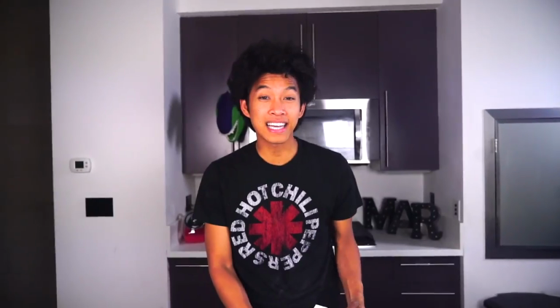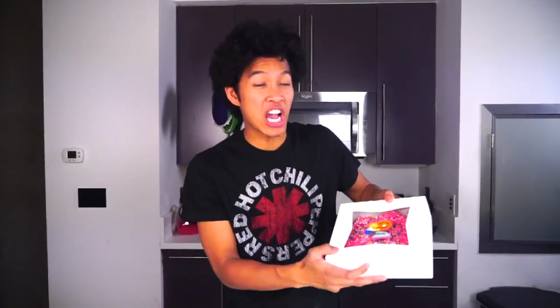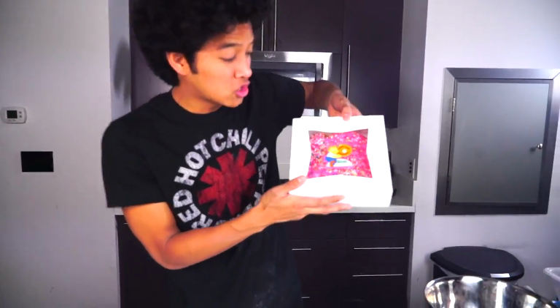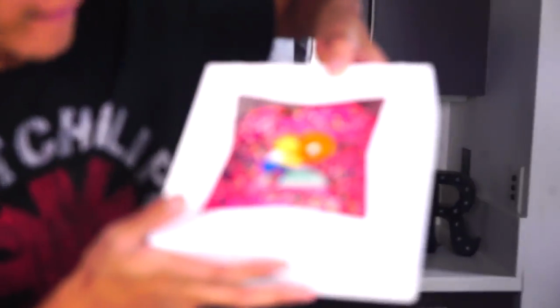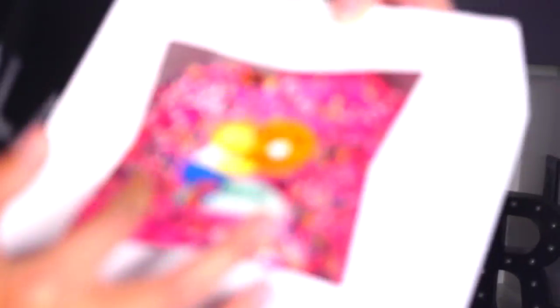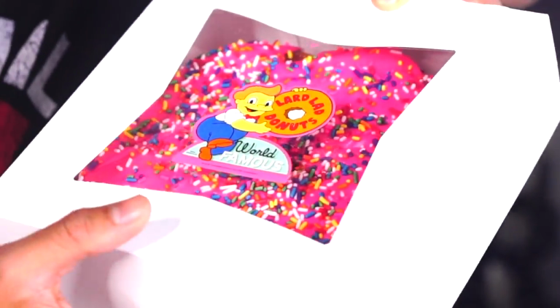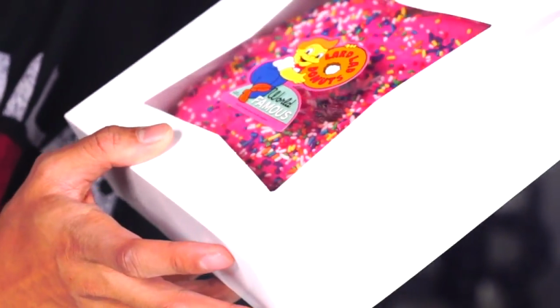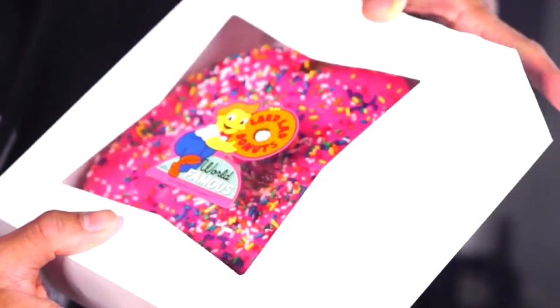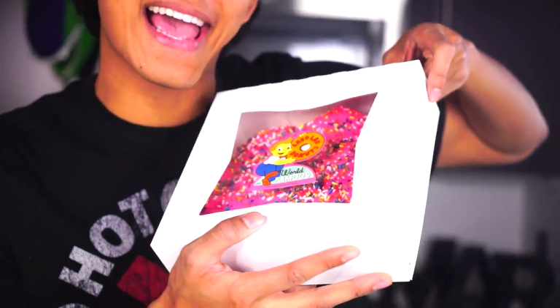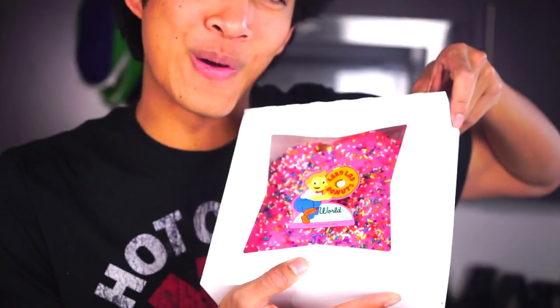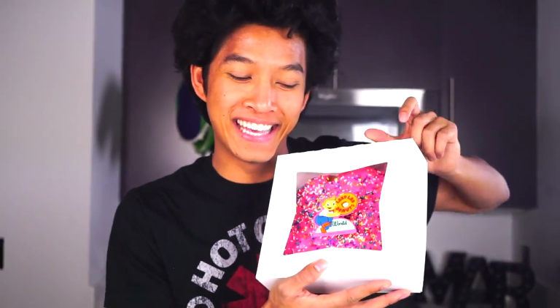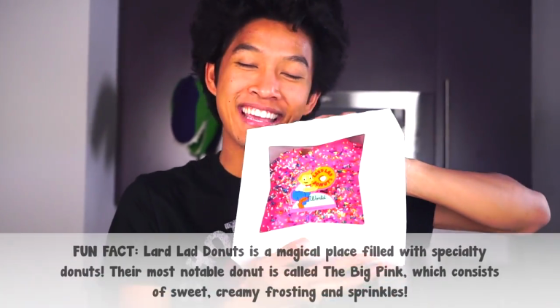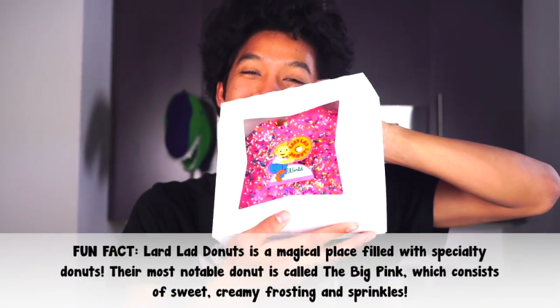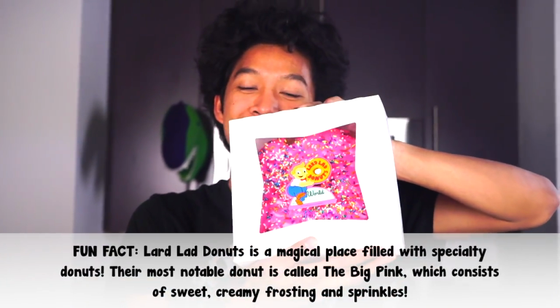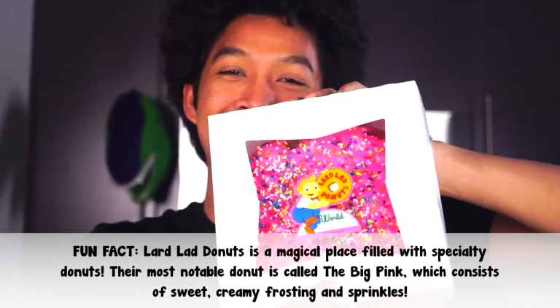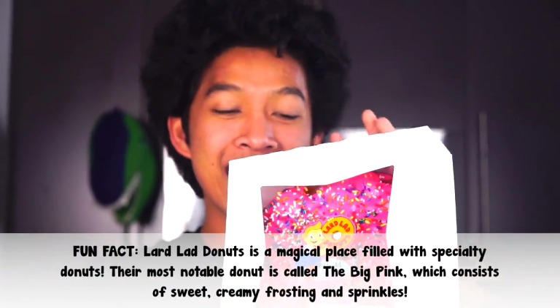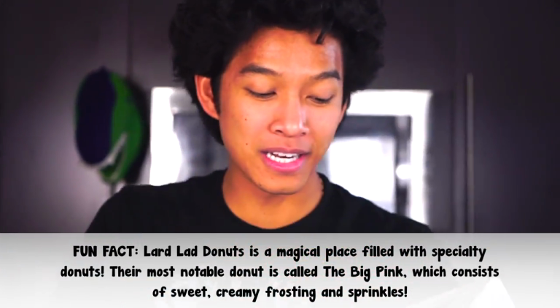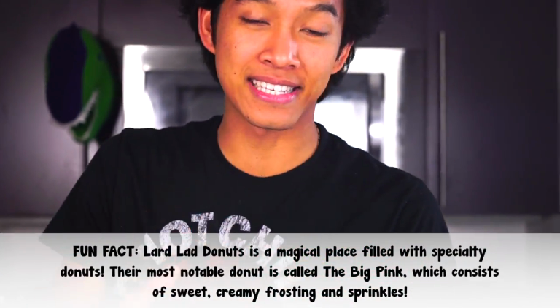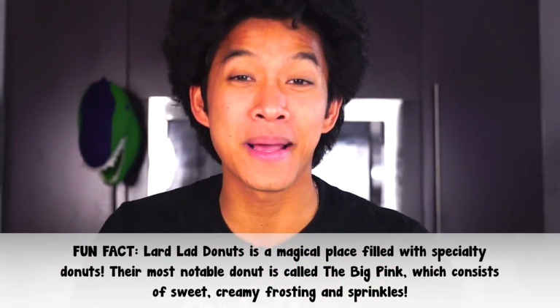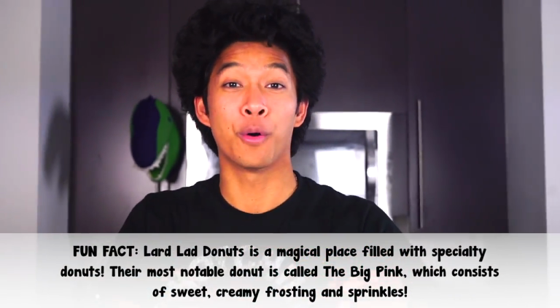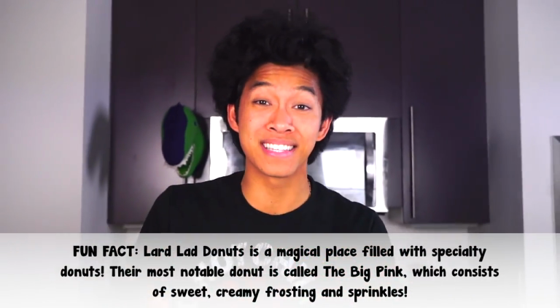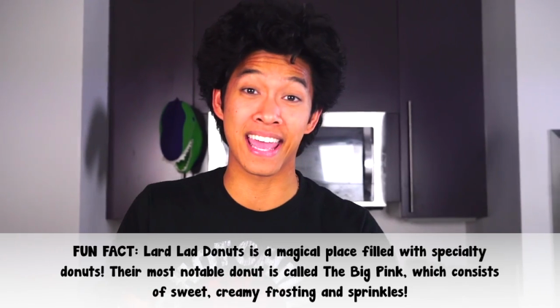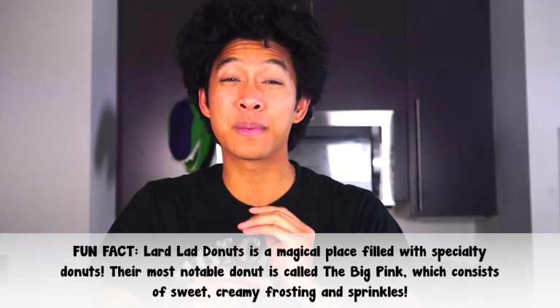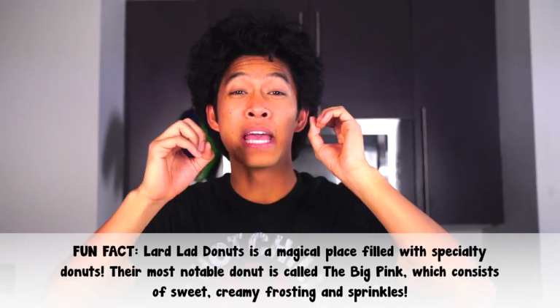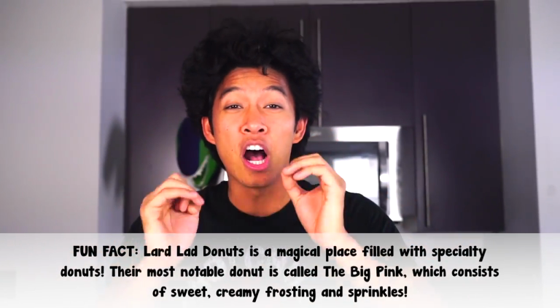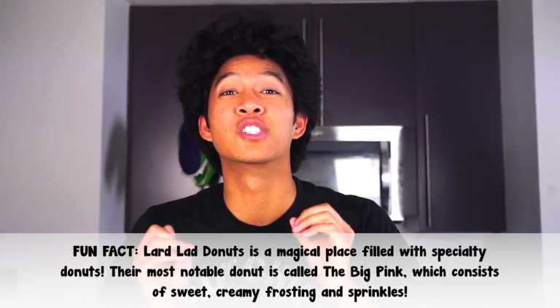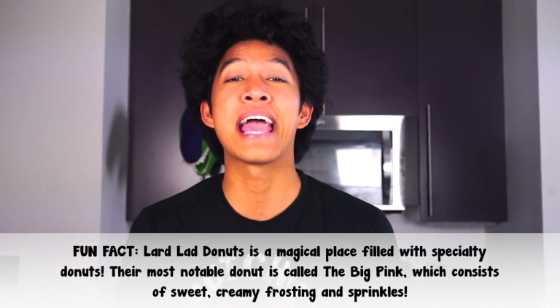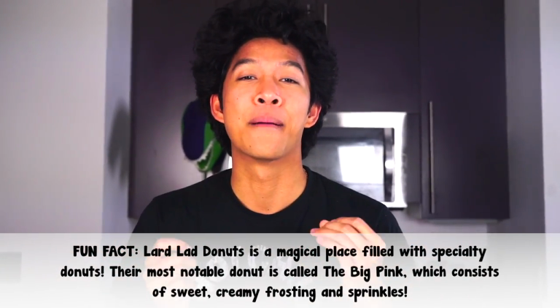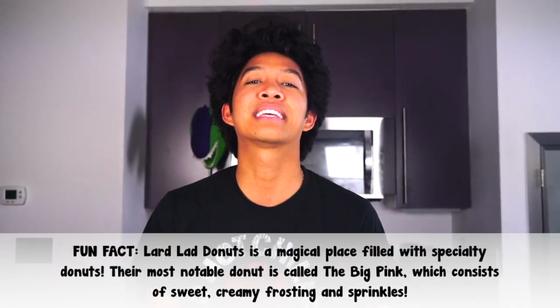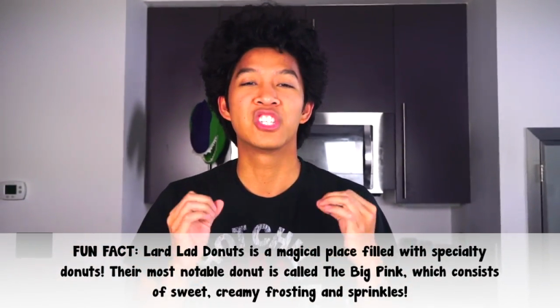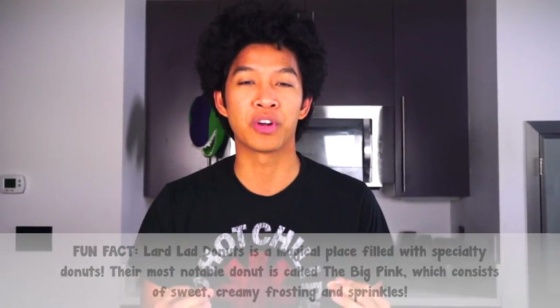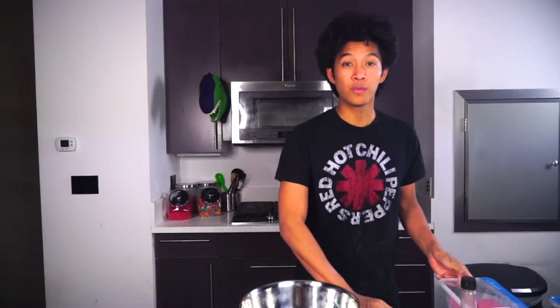I got this giant donut from Lard Lads Donuts here in Universal Studios, so I'm going to use this as my actual buns today, and I'm going to make an awesome gigantic bacon cheeseburger.